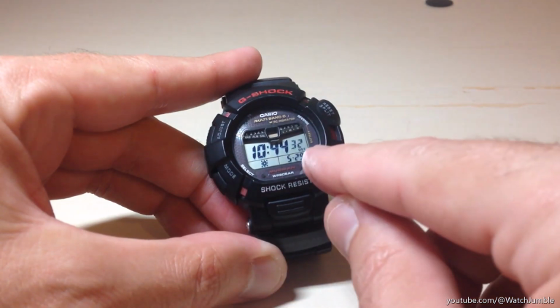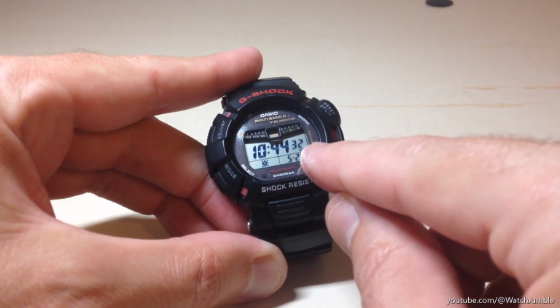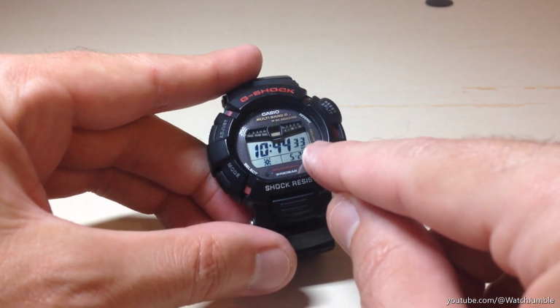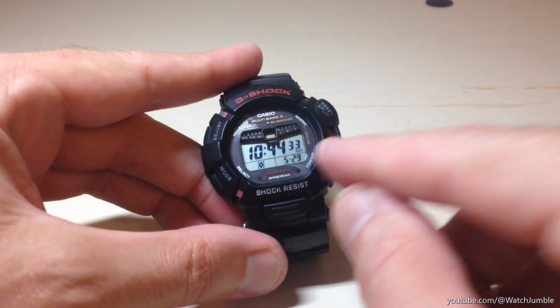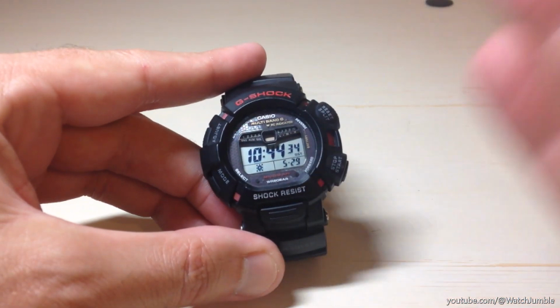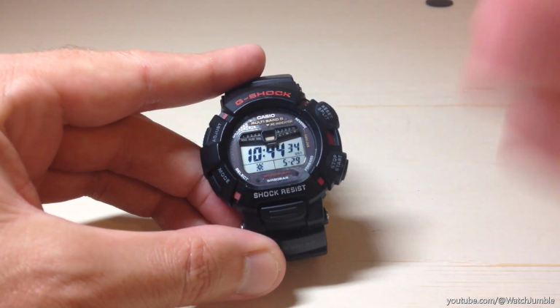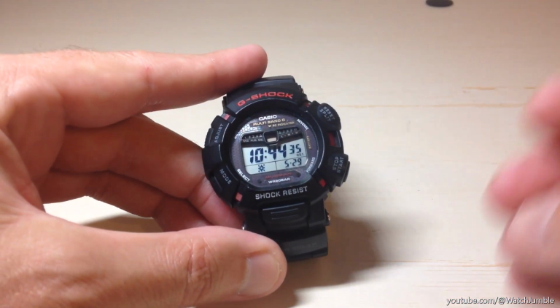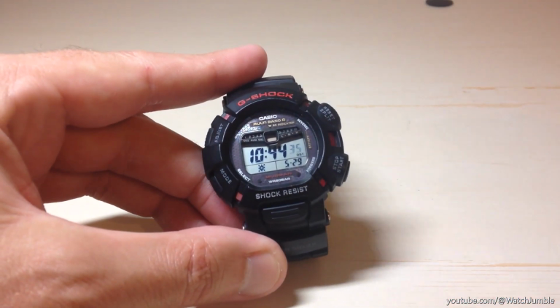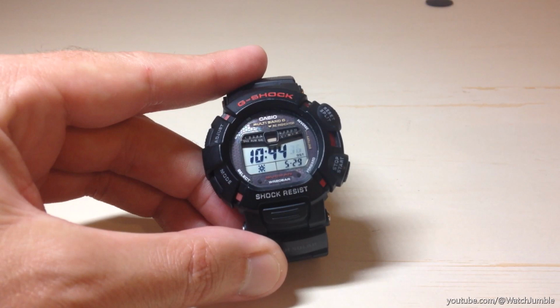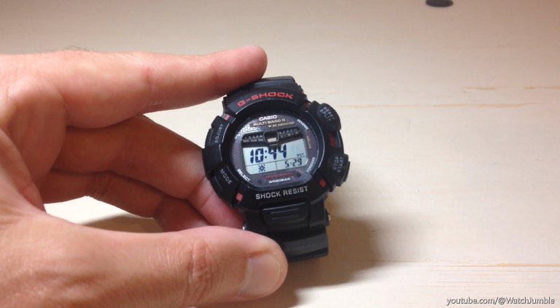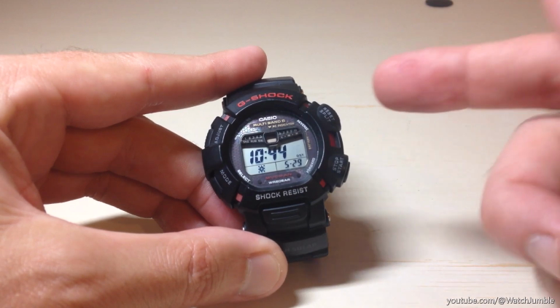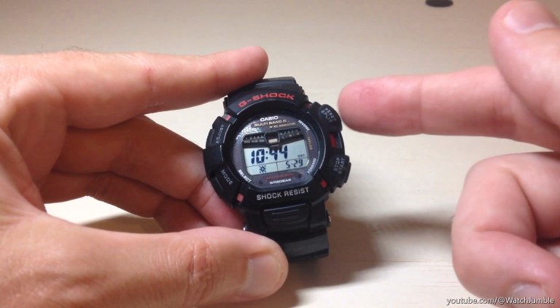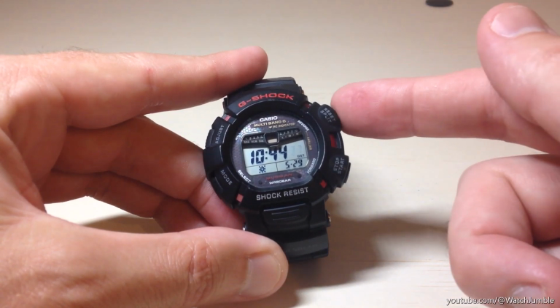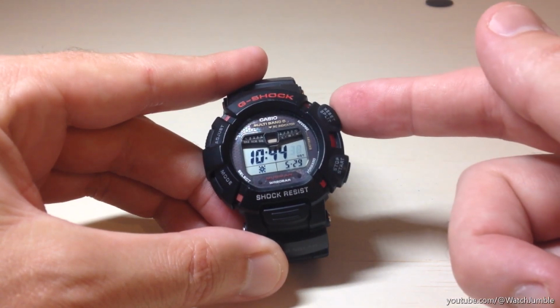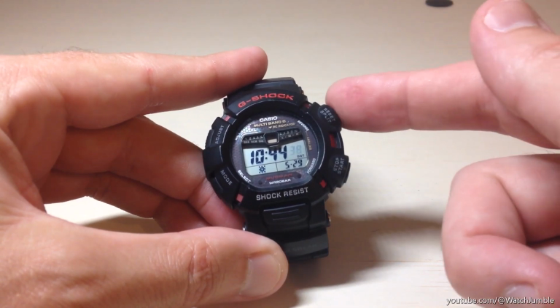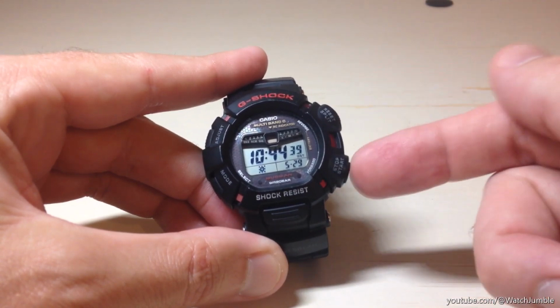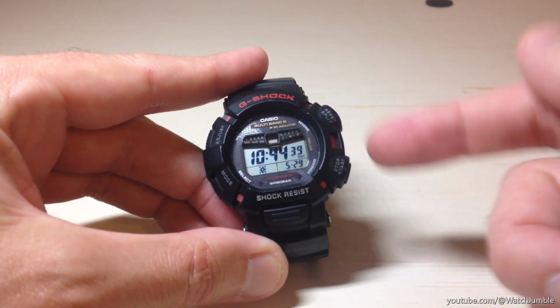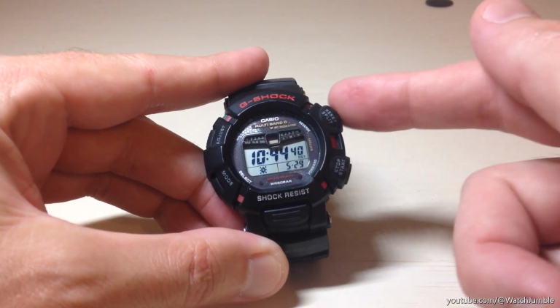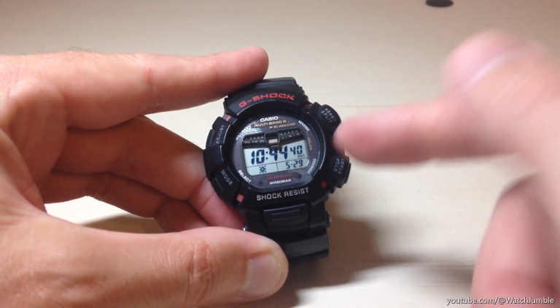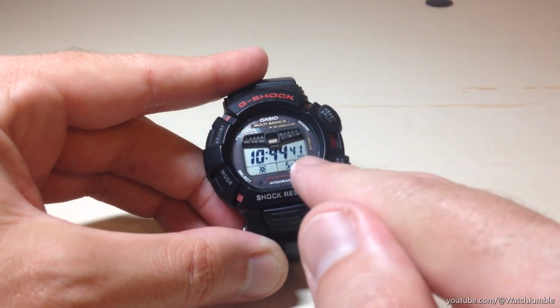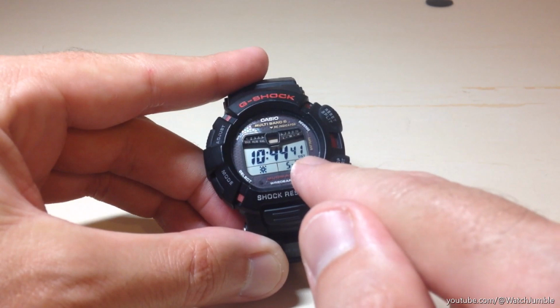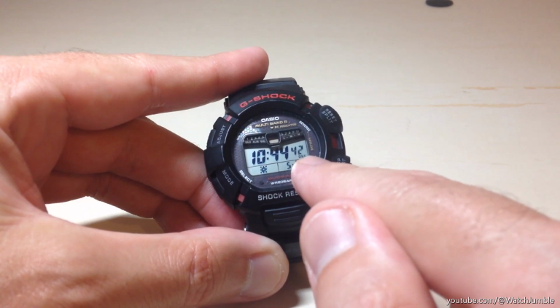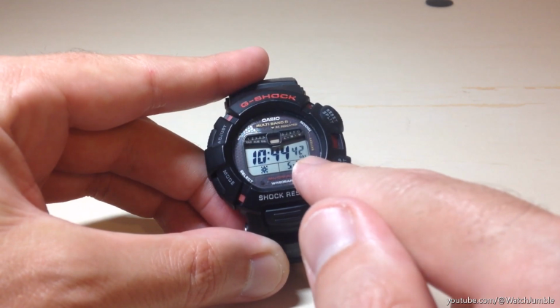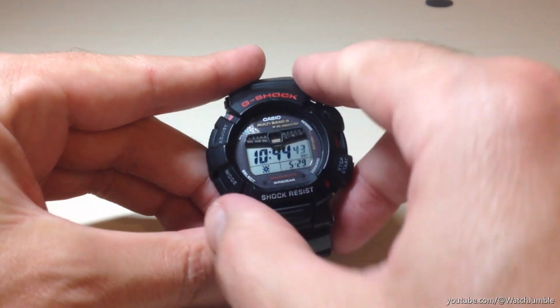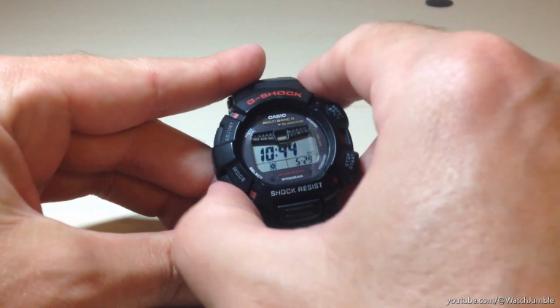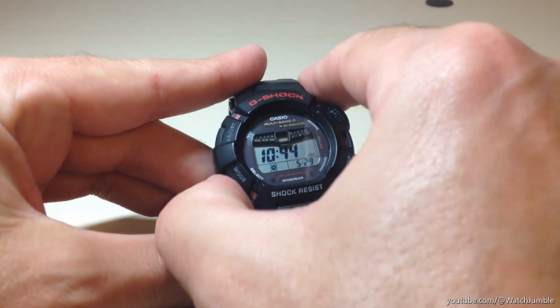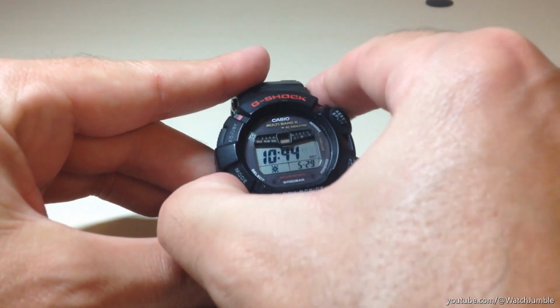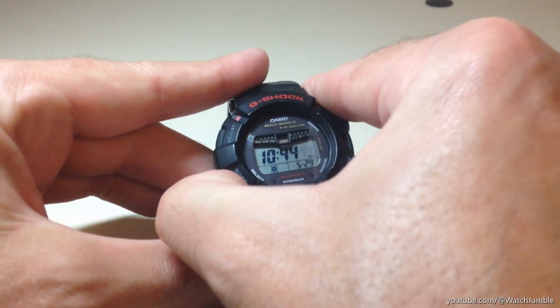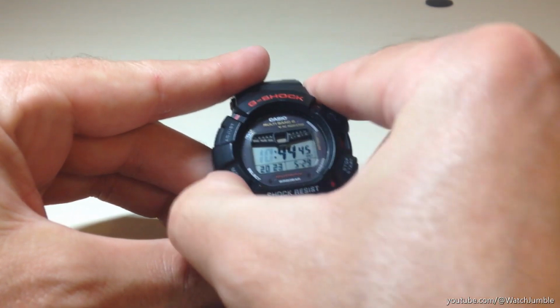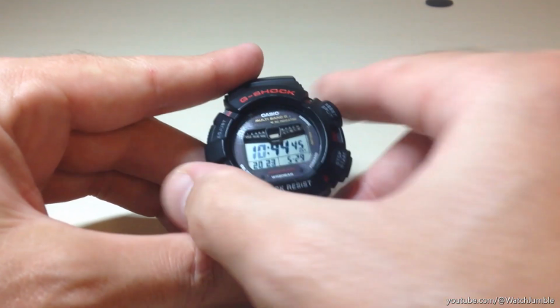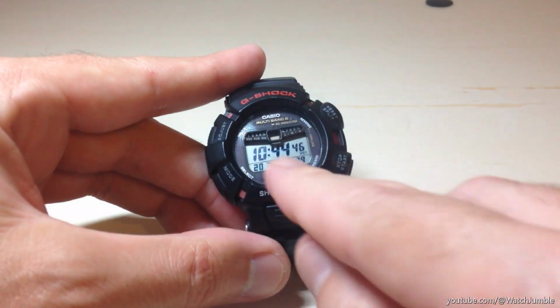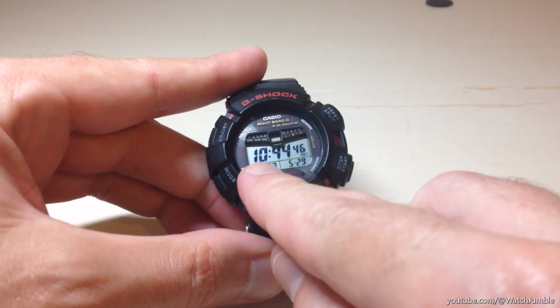Press it again and it takes us to our seconds — this is really the first setting in your time. If you wanted to reset your seconds, you could press the buttons on the right-hand side to reset the seconds back to zero. I'm going to go ahead and leave my seconds alone and press the mode button.